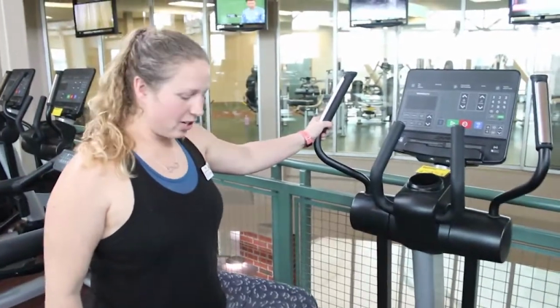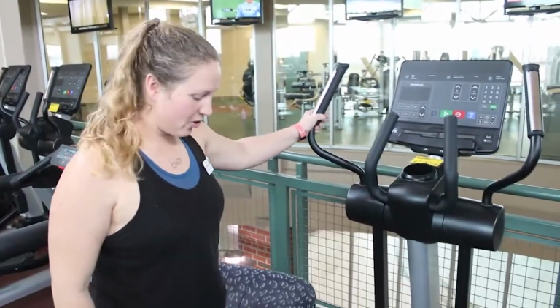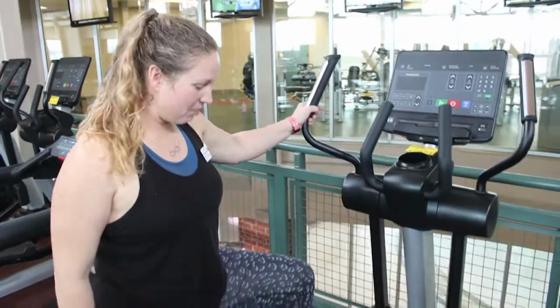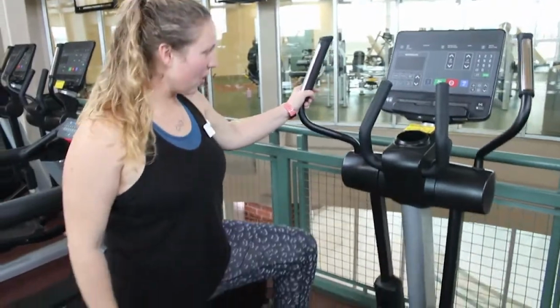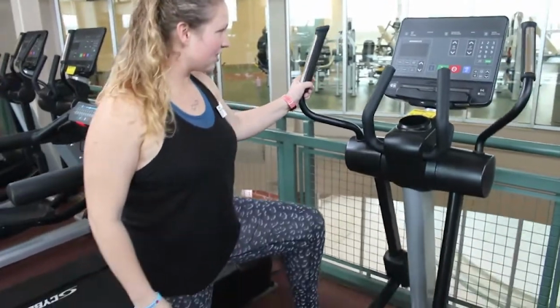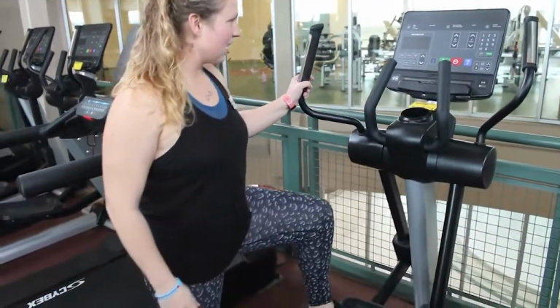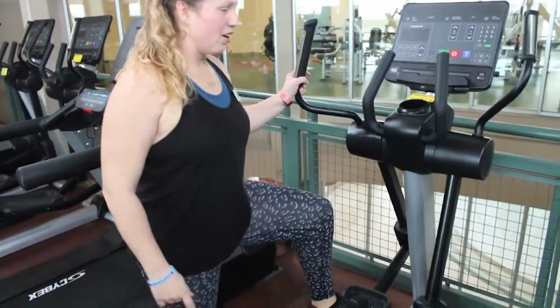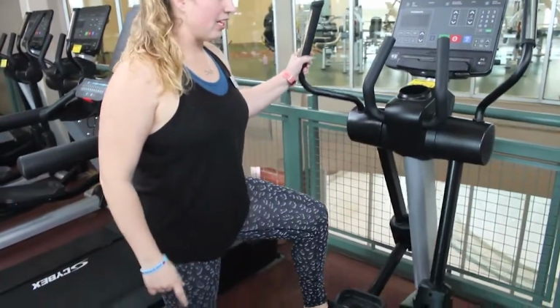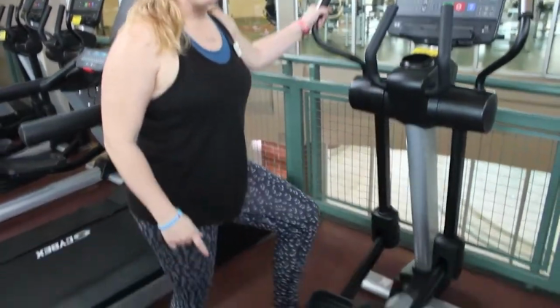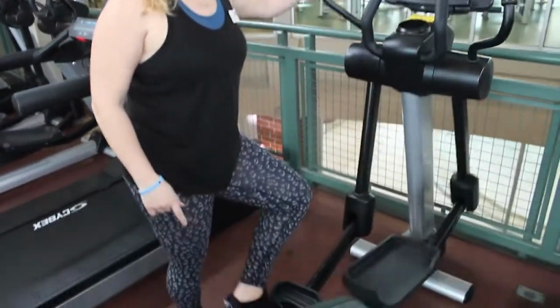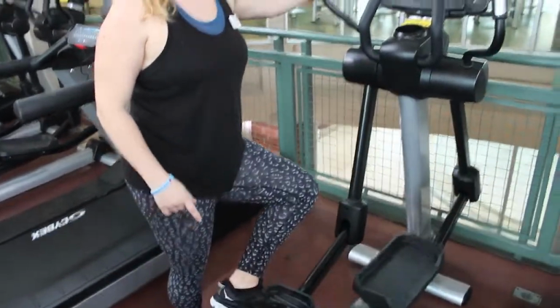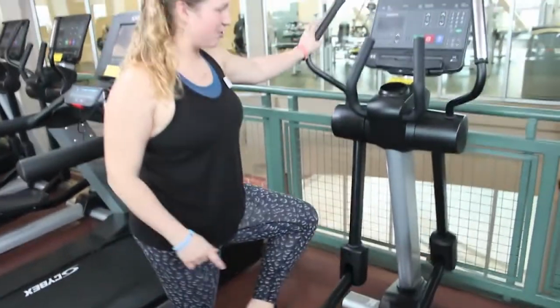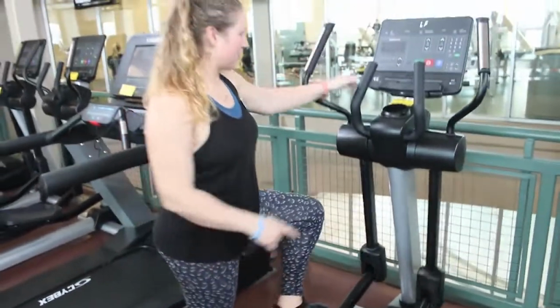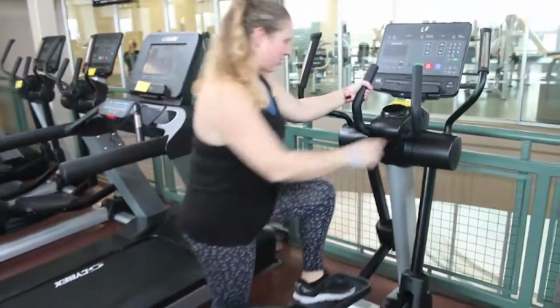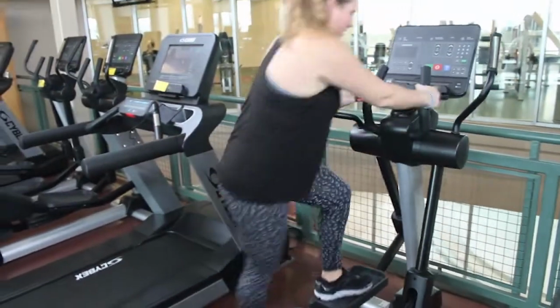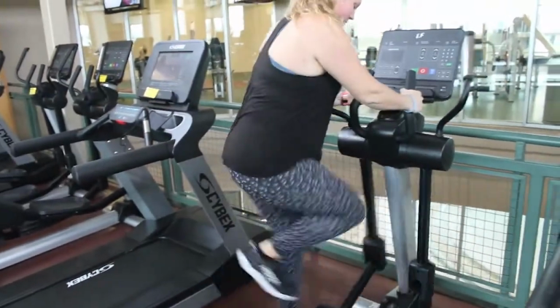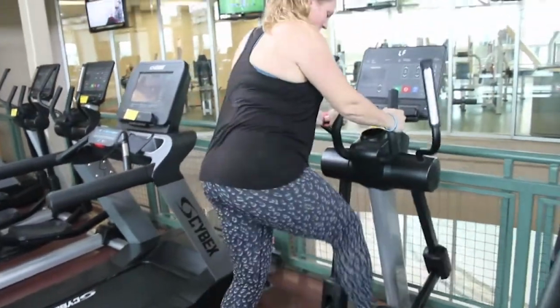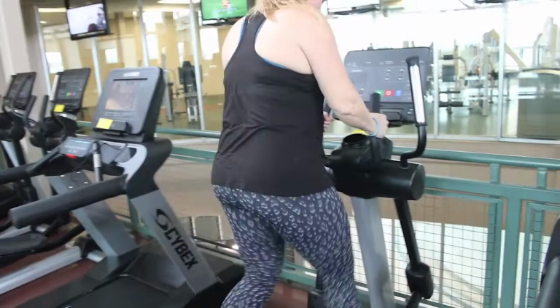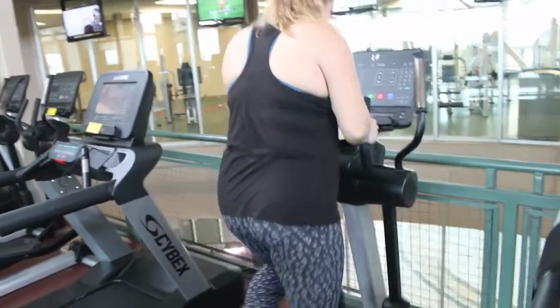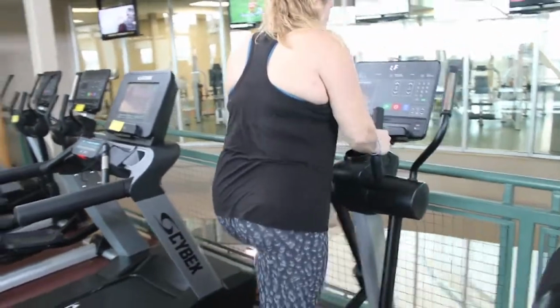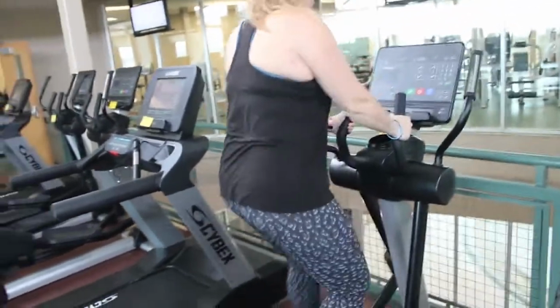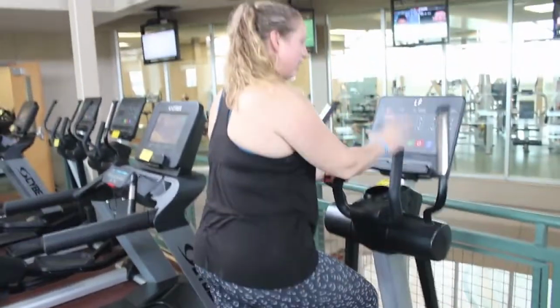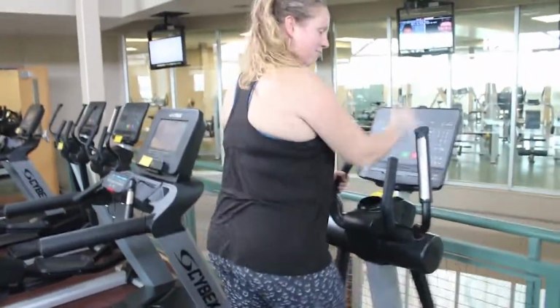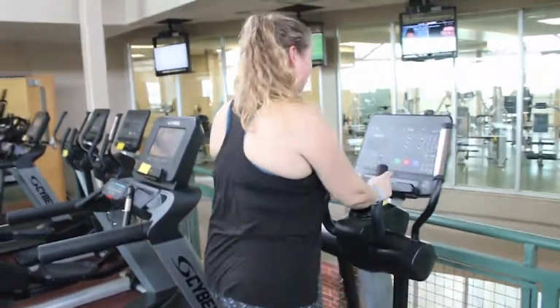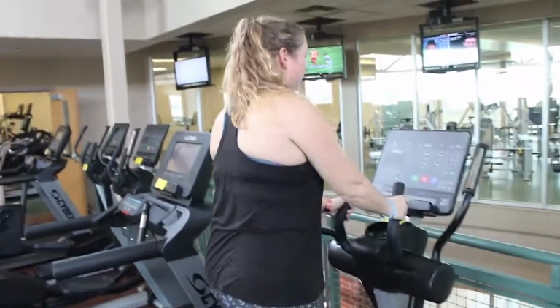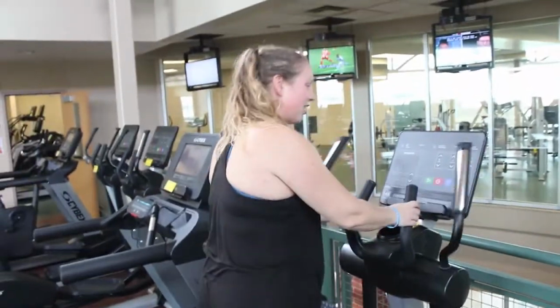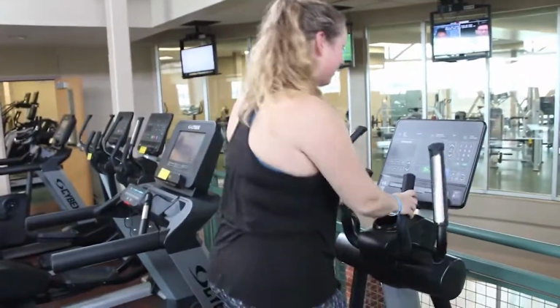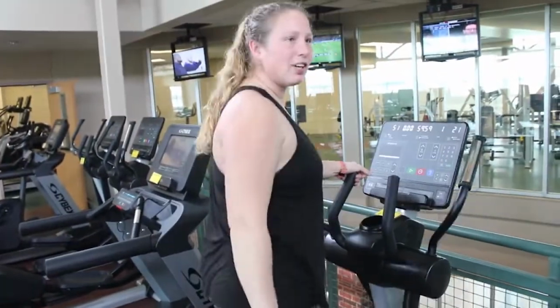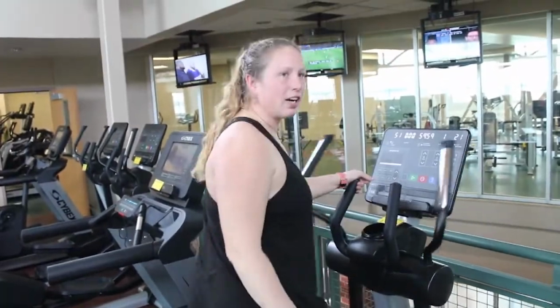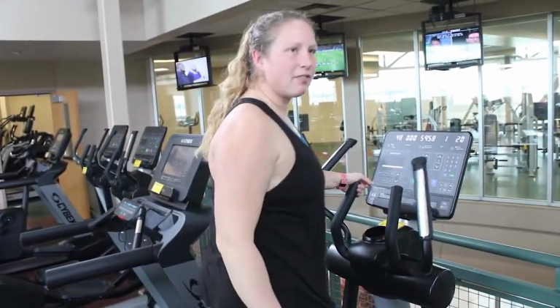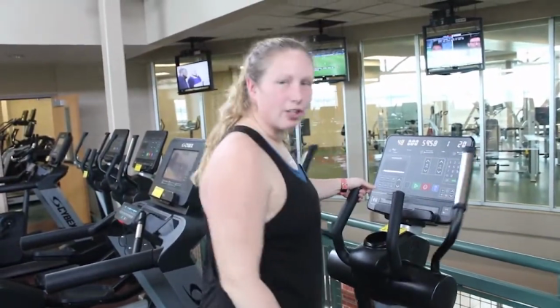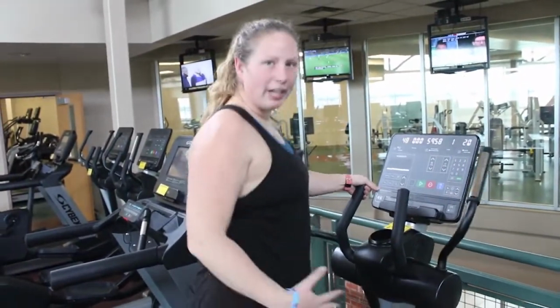Here are our new ellipticals. You power the machine, so you have to make sure that you are moving before you get going. It's very friendly for your joints.